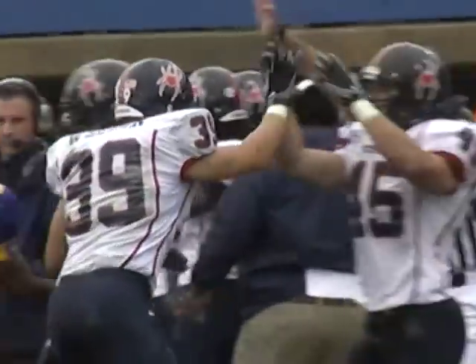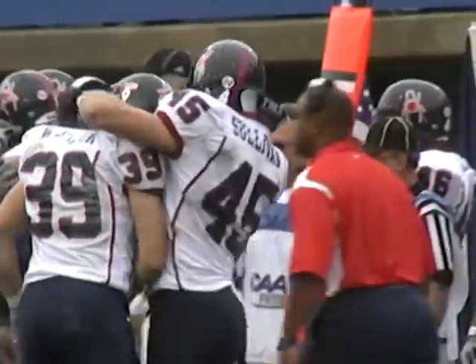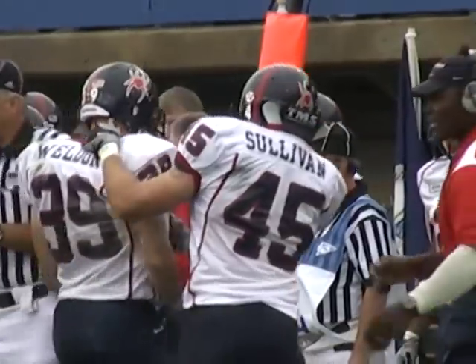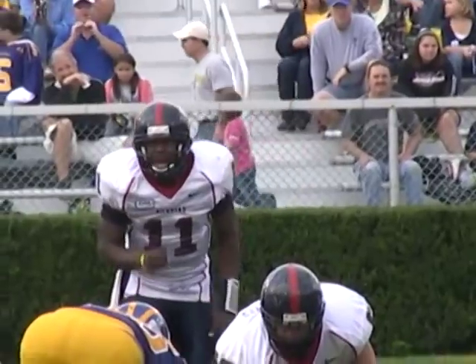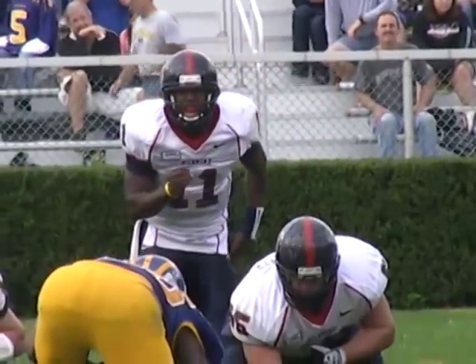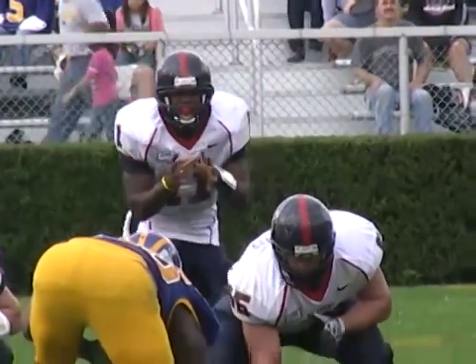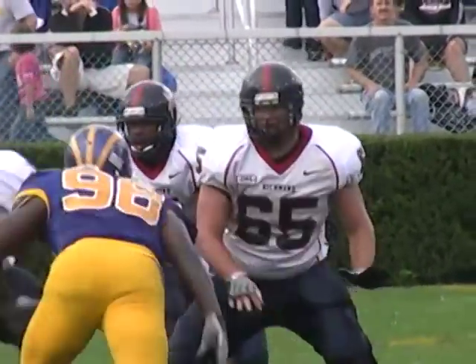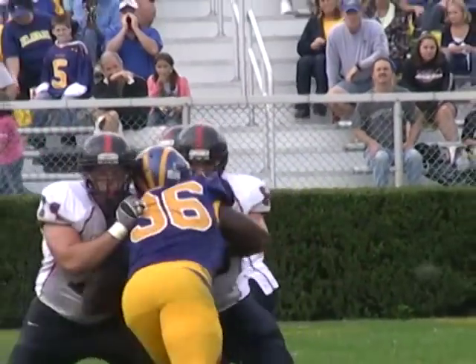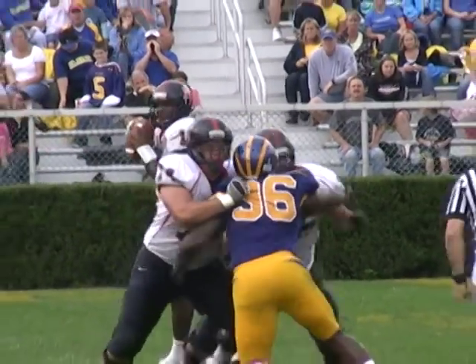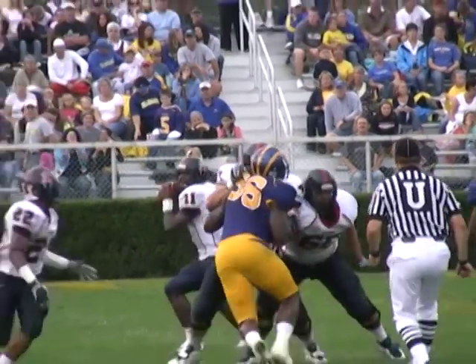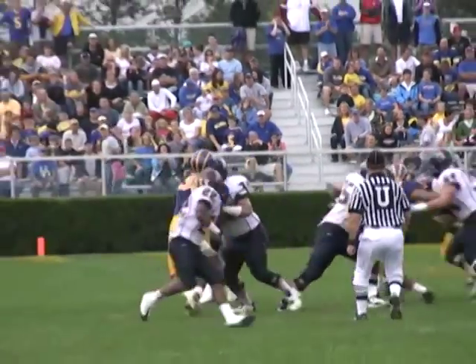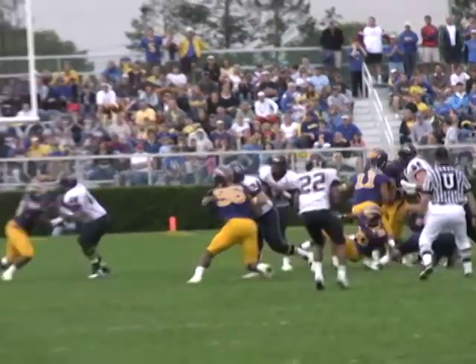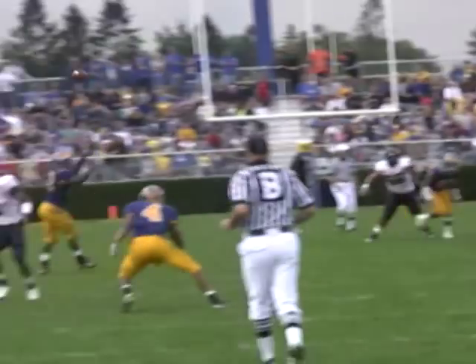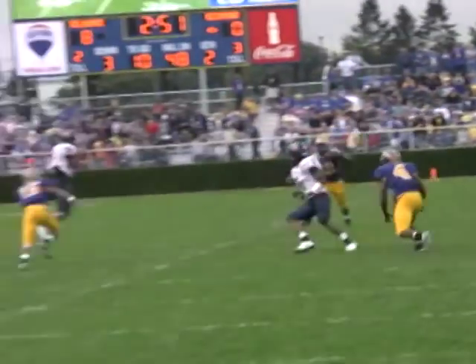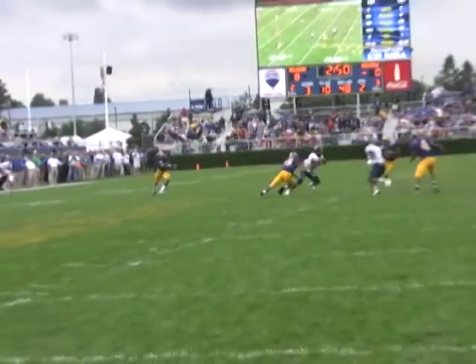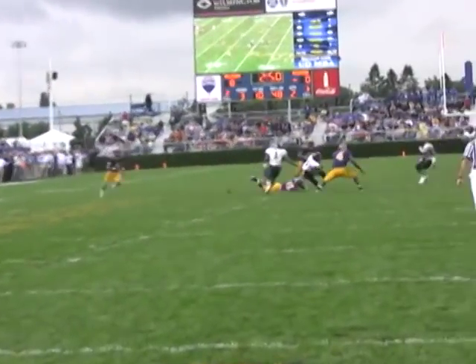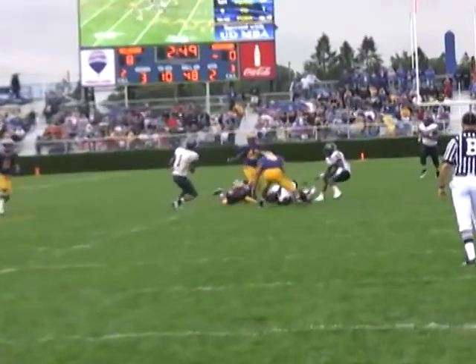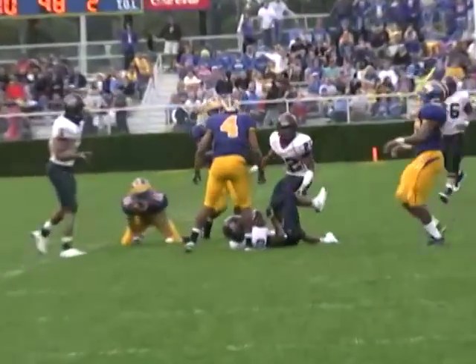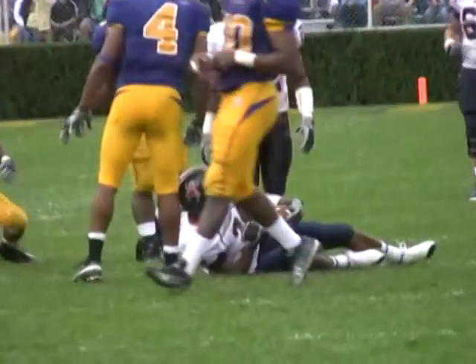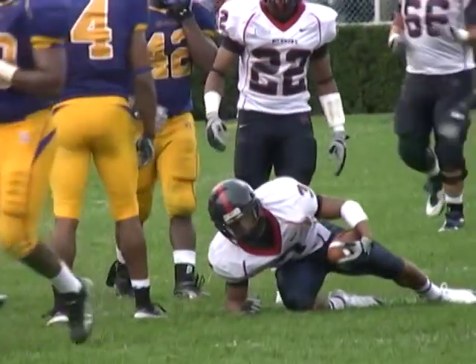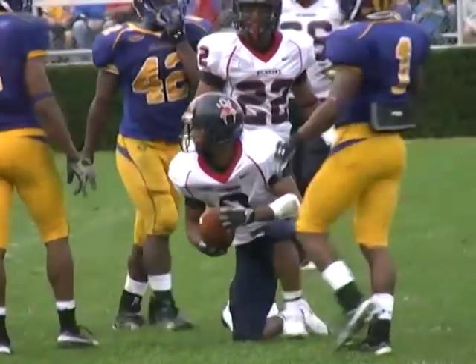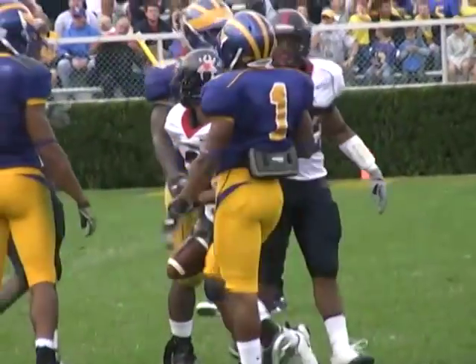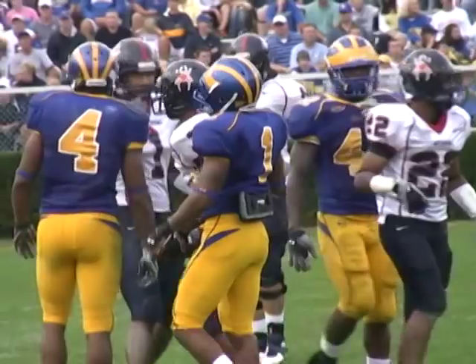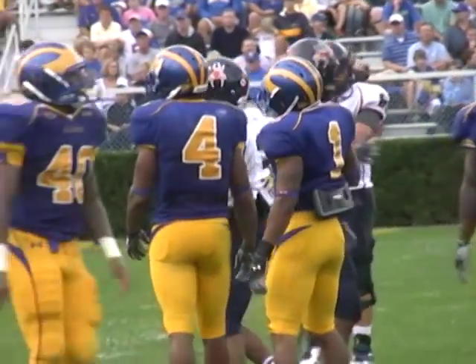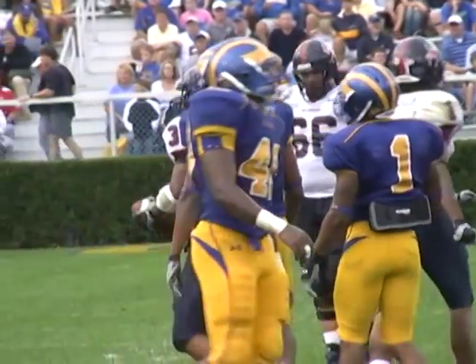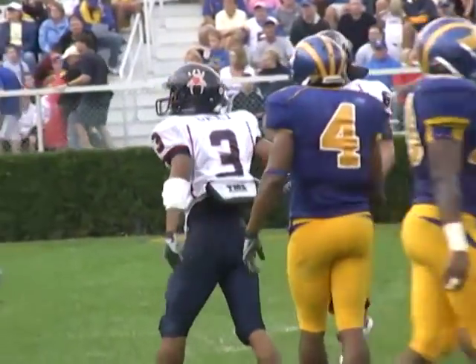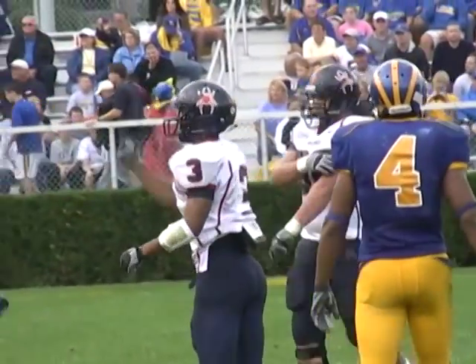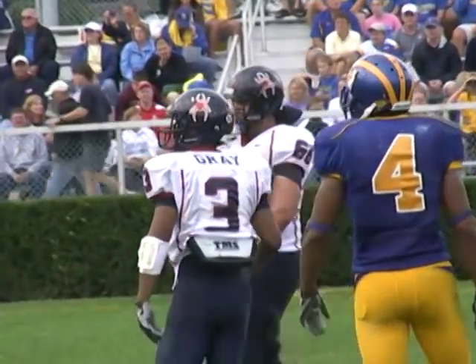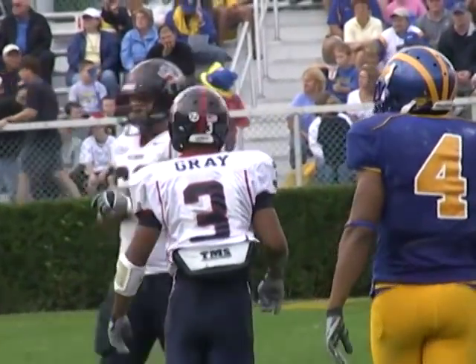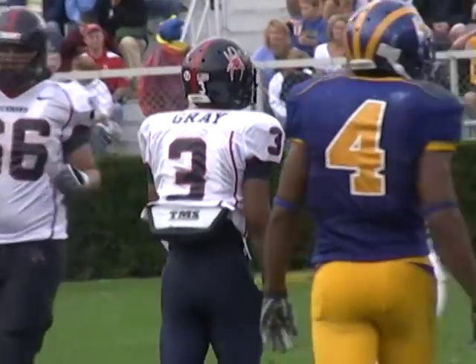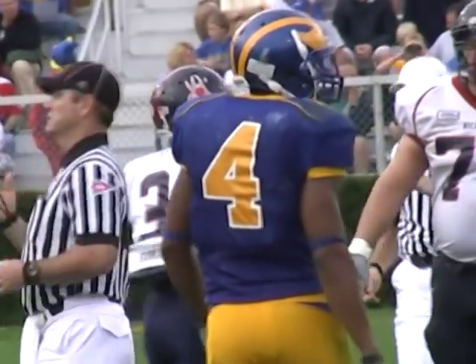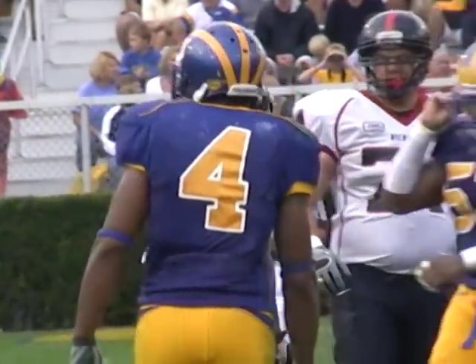Outstanding play in the open. Third and ten, Richmond, Spider 48. Shotgun snap. Ward looks, throws, fires — has Gray wide open at the Delaware 35-yard line, and he dives to the 34. Pickup of 18 and a Spider first down.